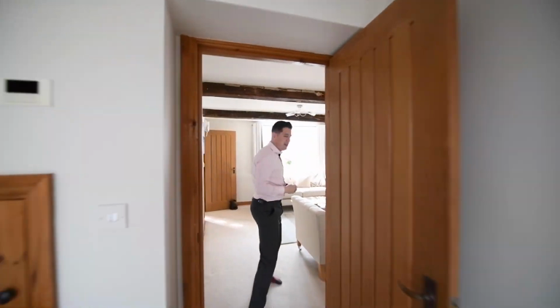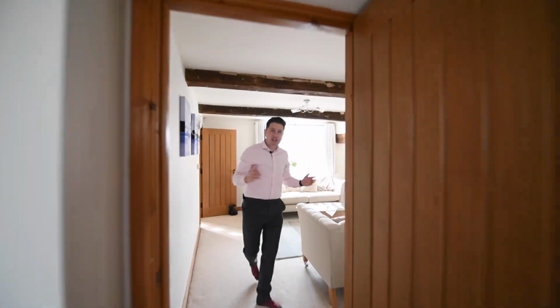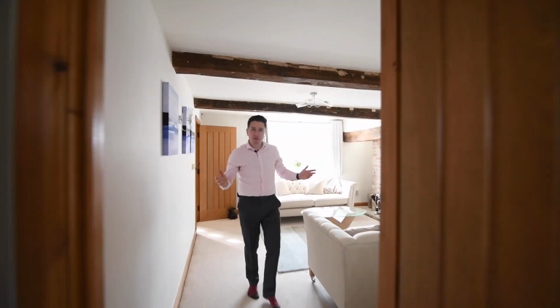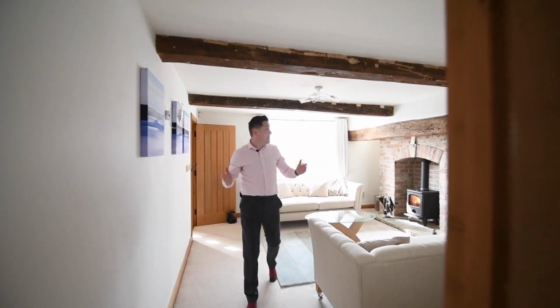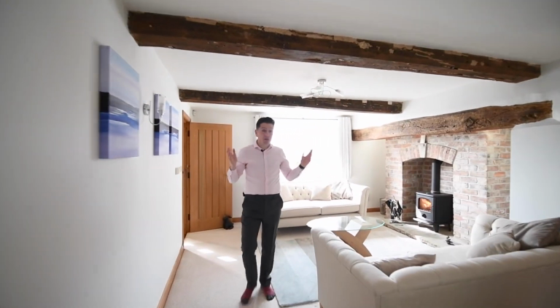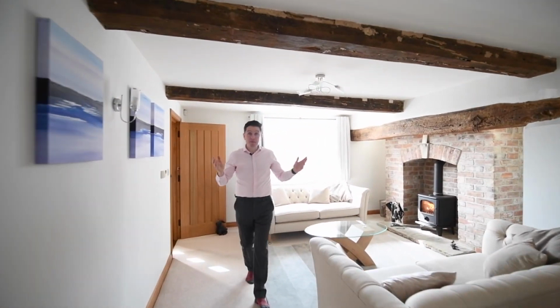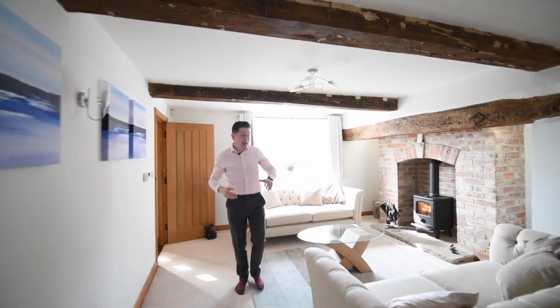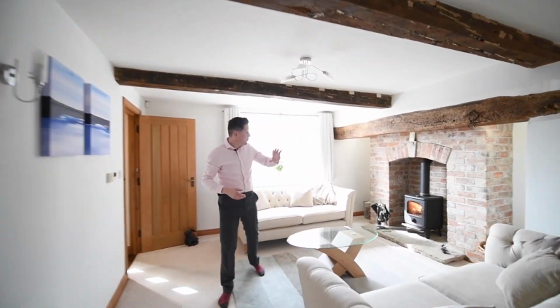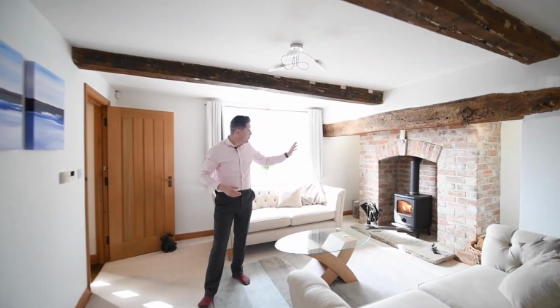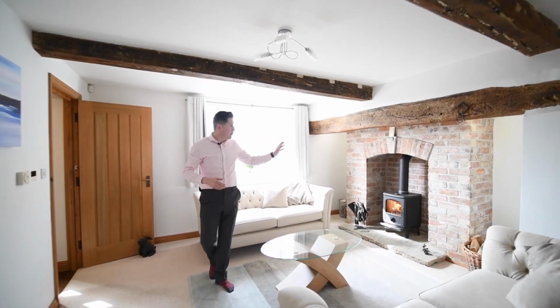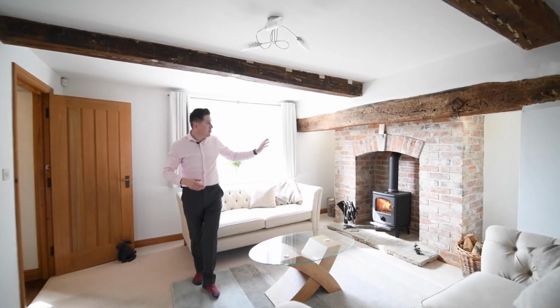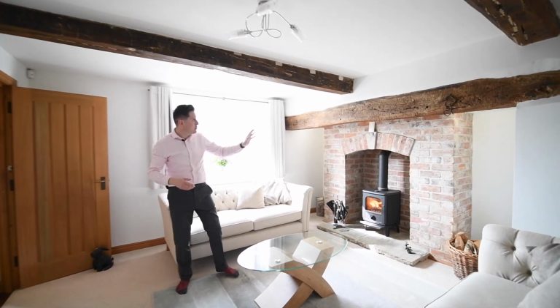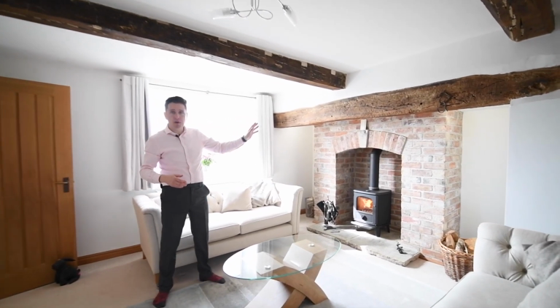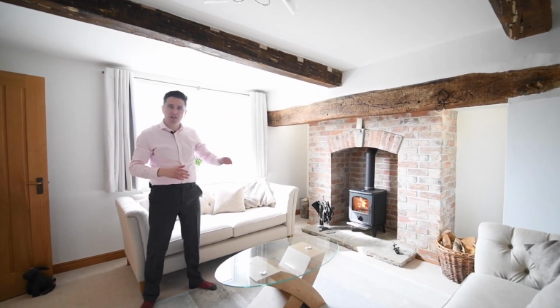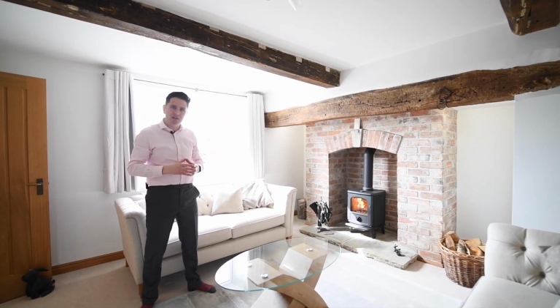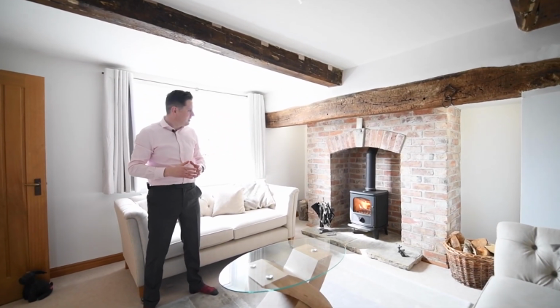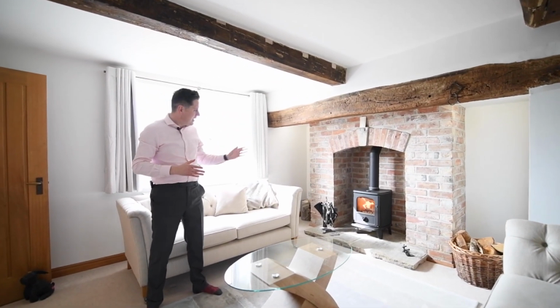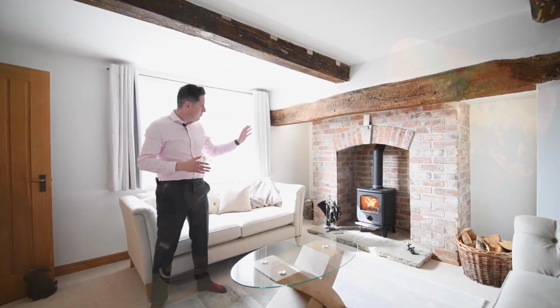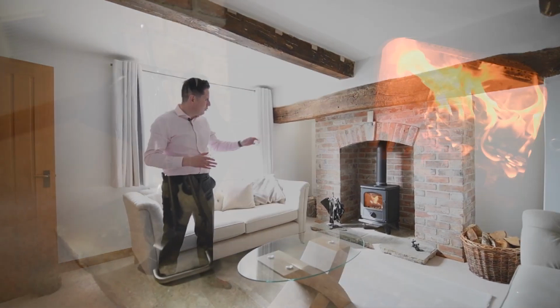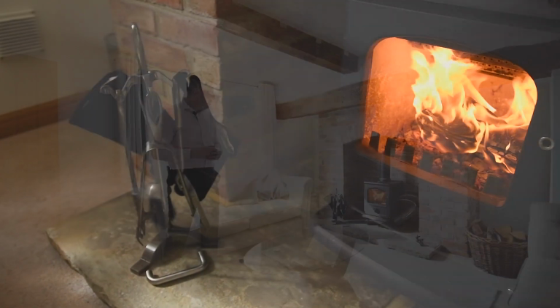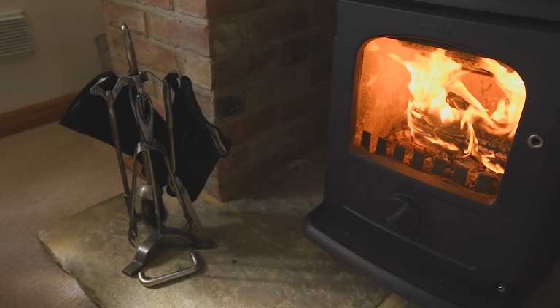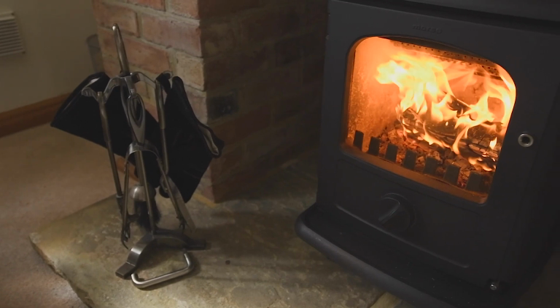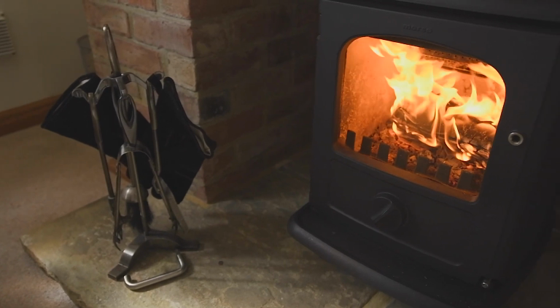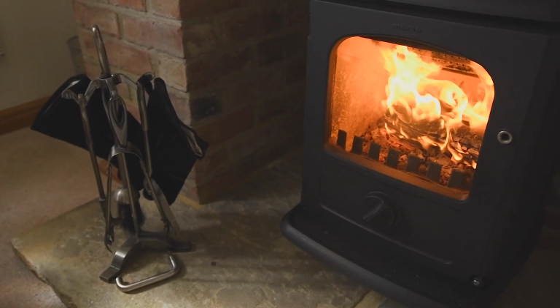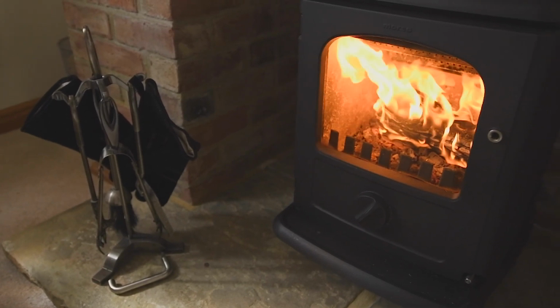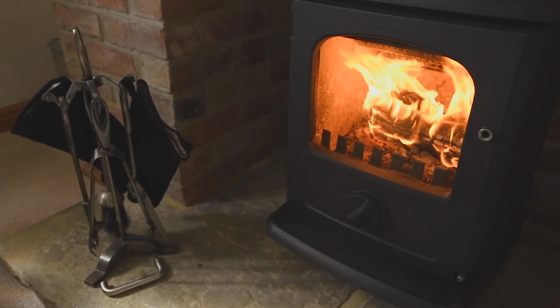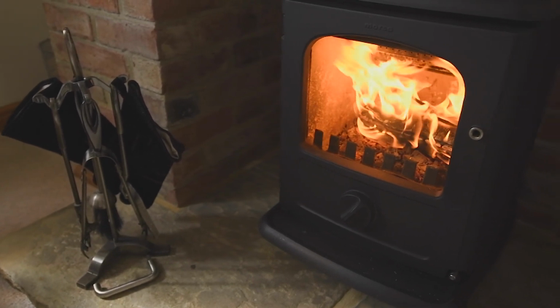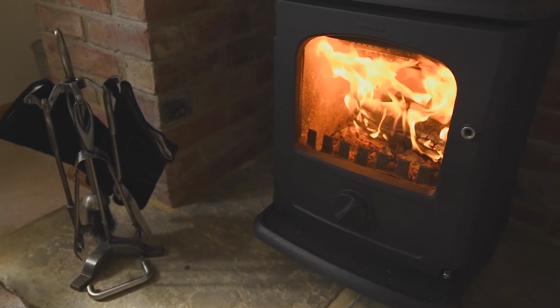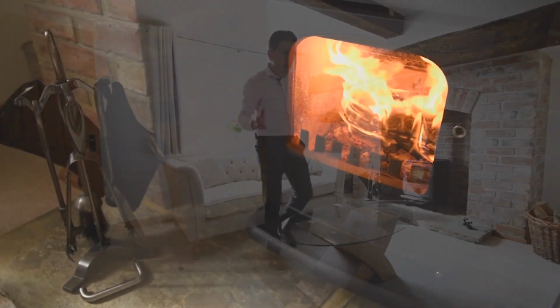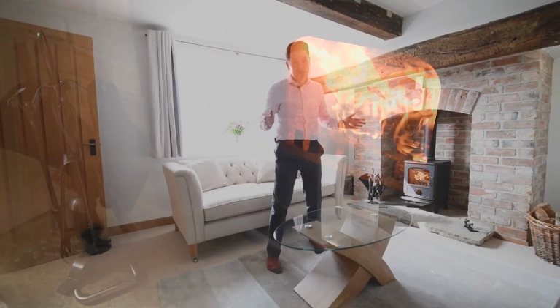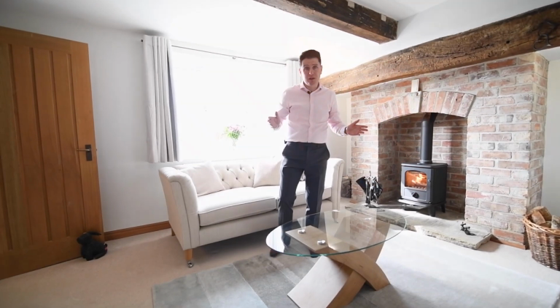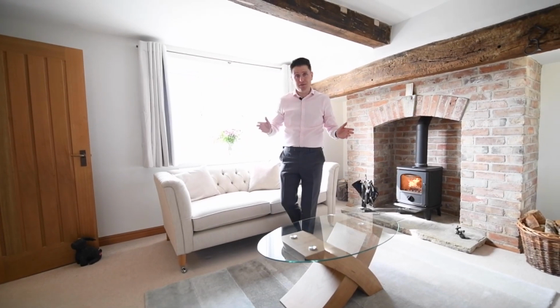In the sitting room we have these lovely beams and this wonderful inglenook fireplace with exposed lintel, beautiful red brick chimney breast and the wood-burning stove, perfect for a winter's evening.